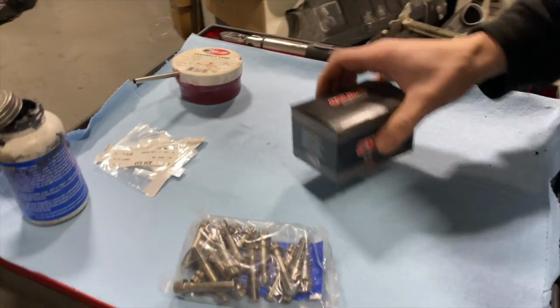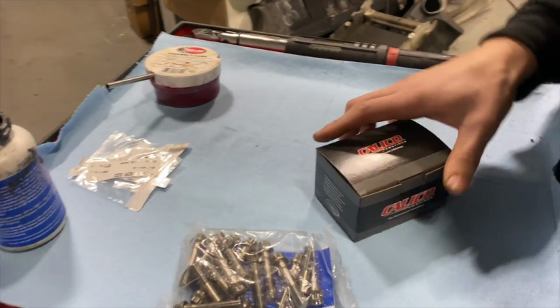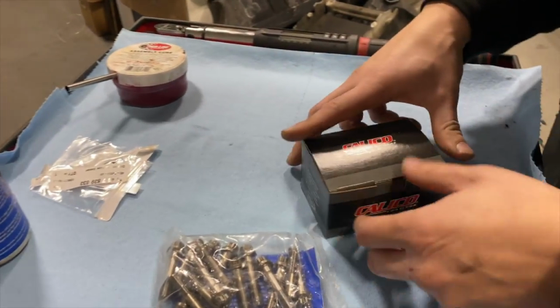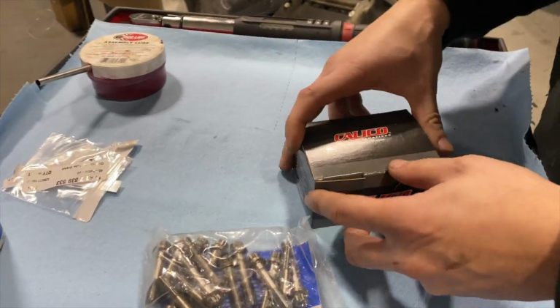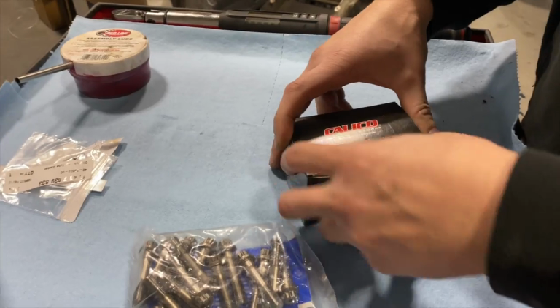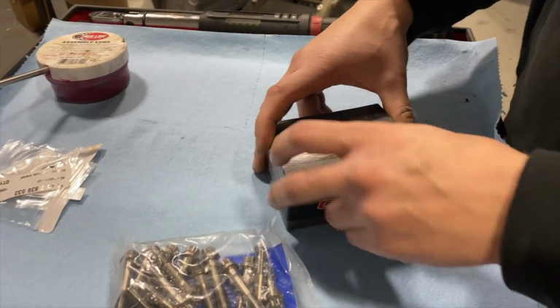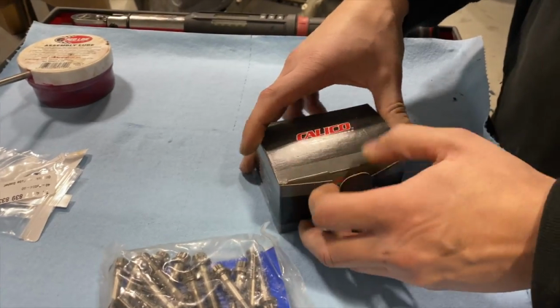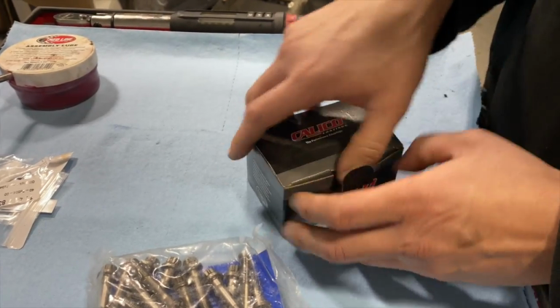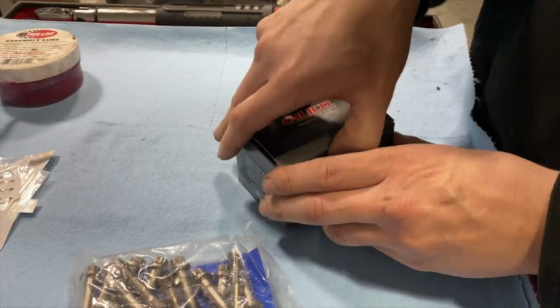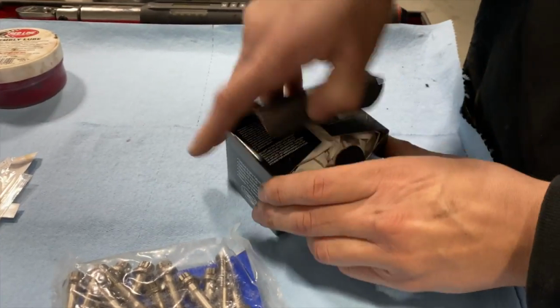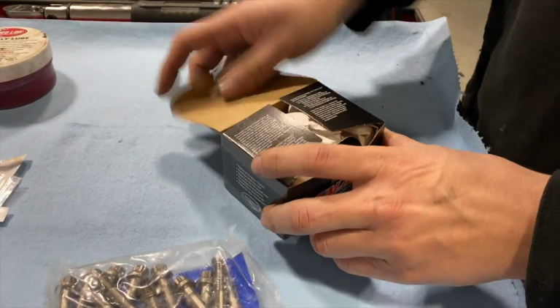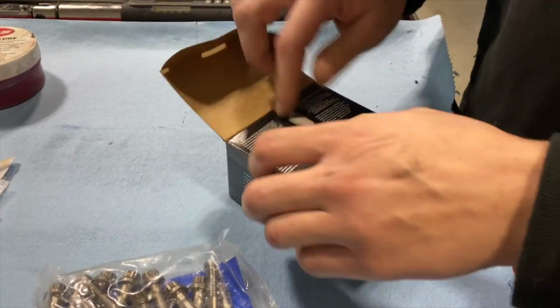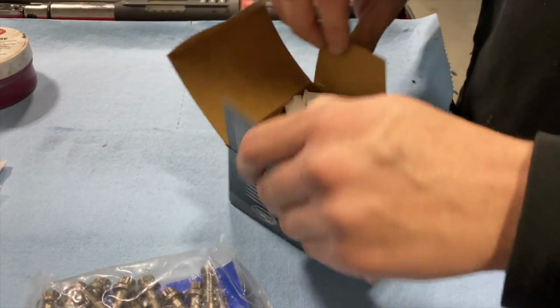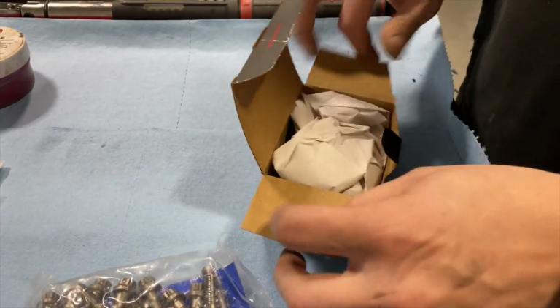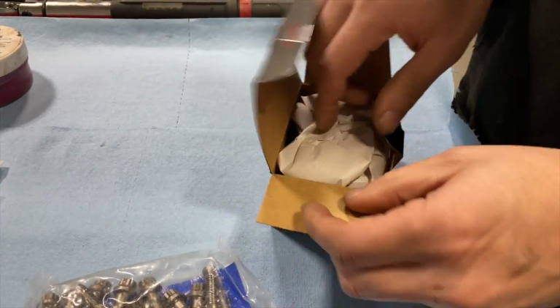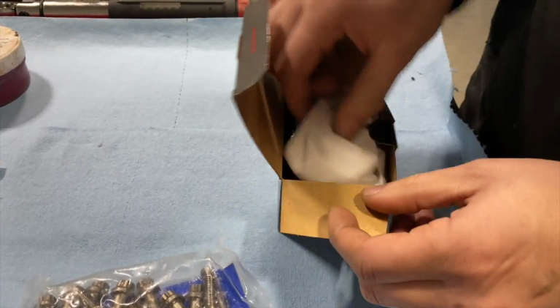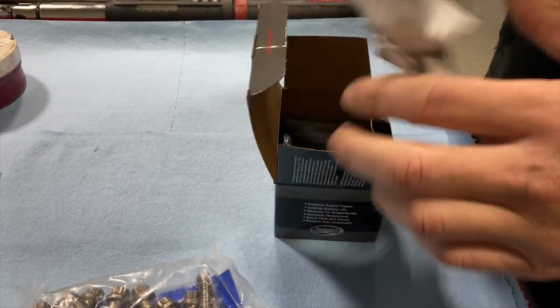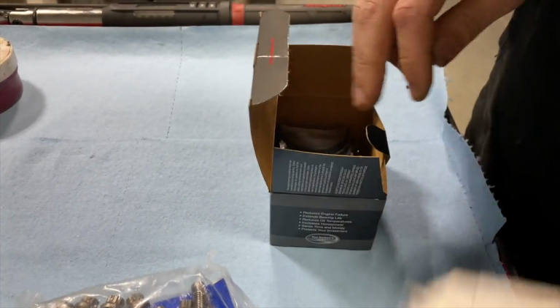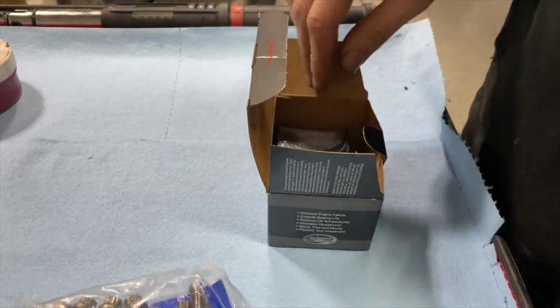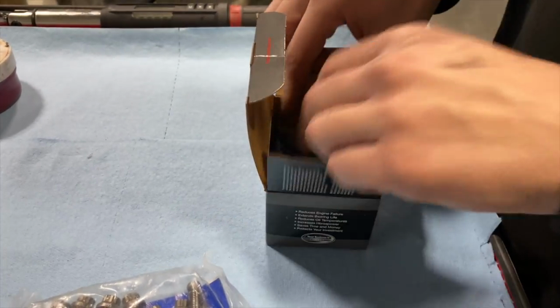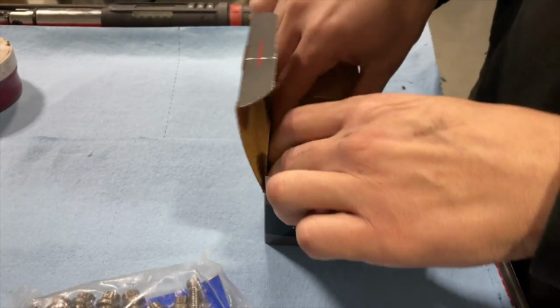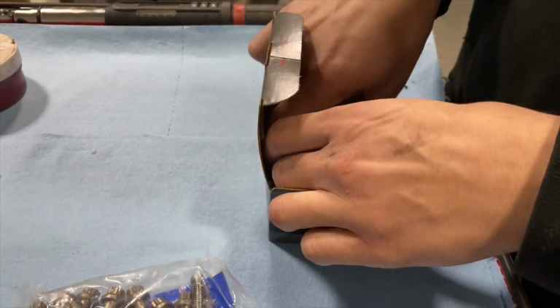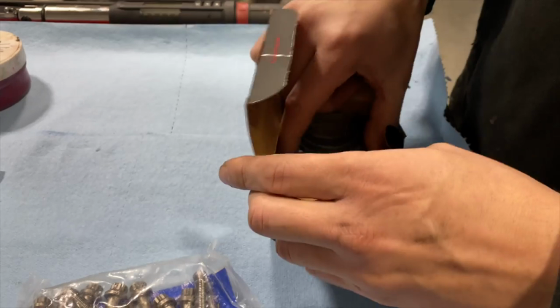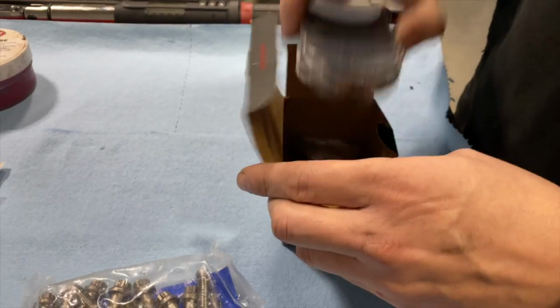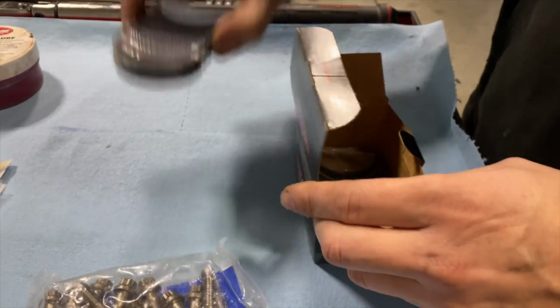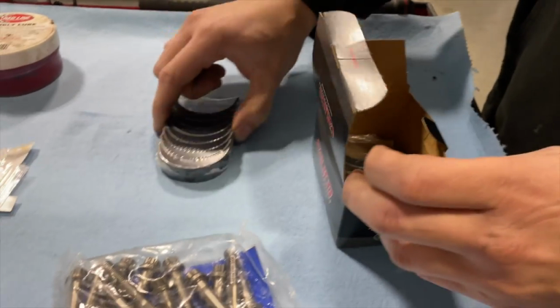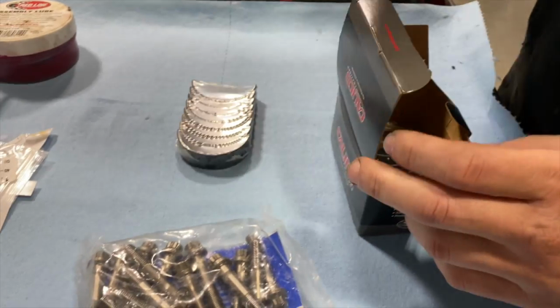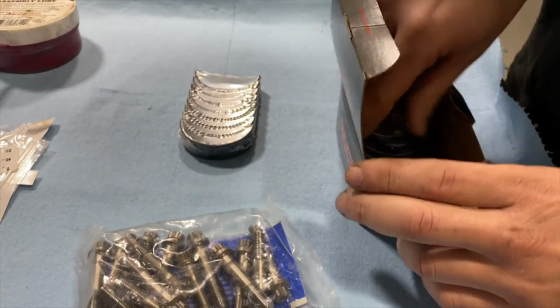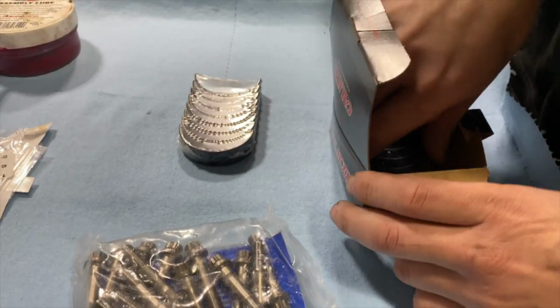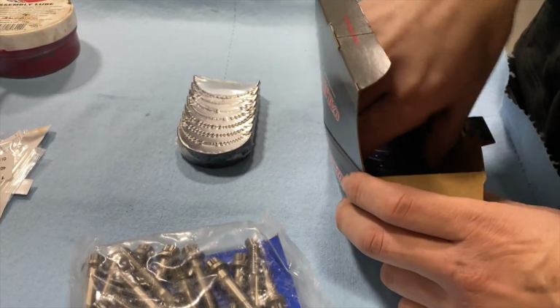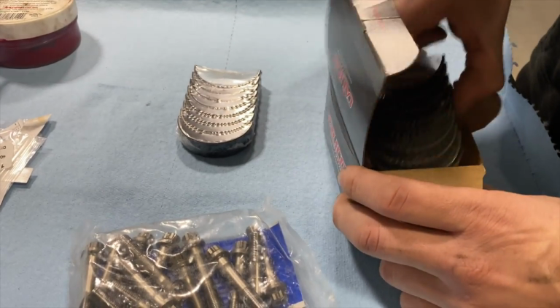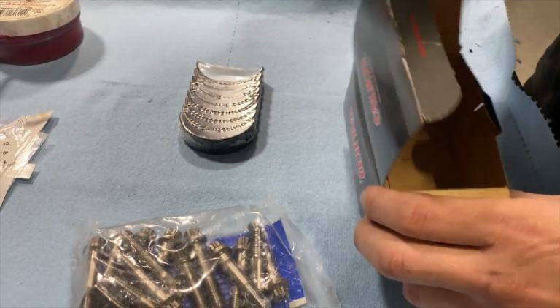We have Calico coated bearings. They're VAC bearings and they go to Calico for the coating process.